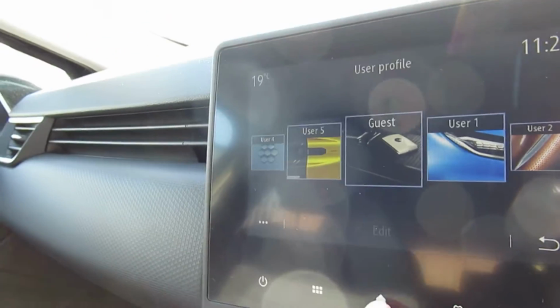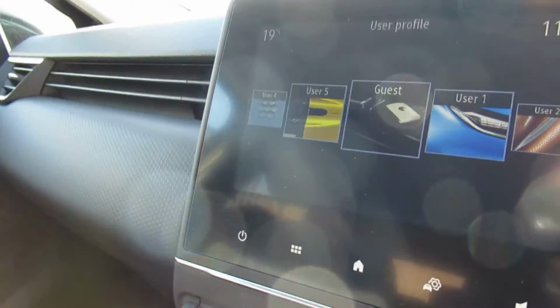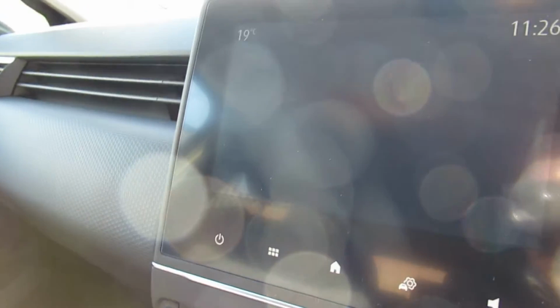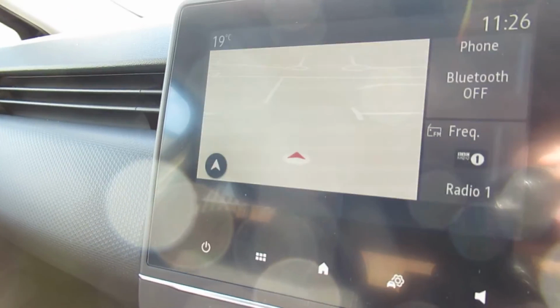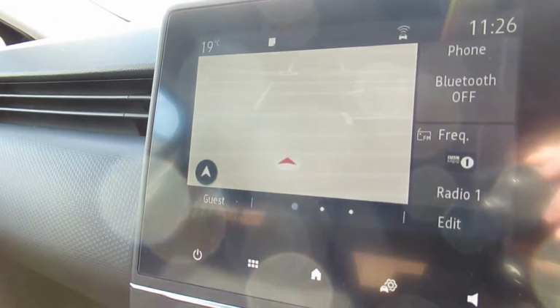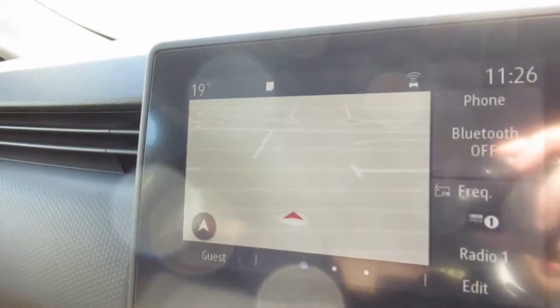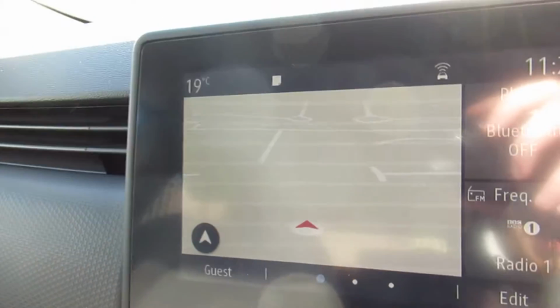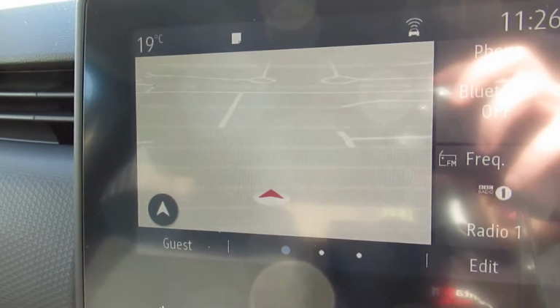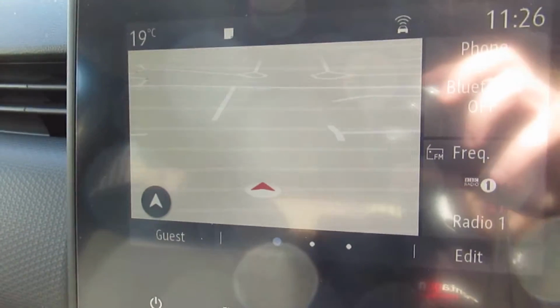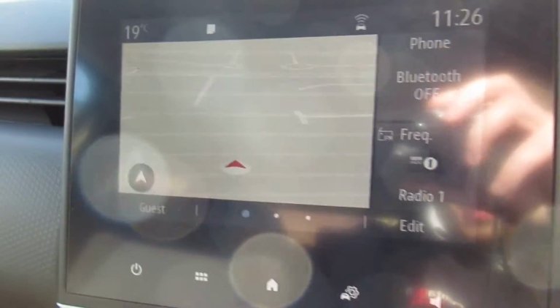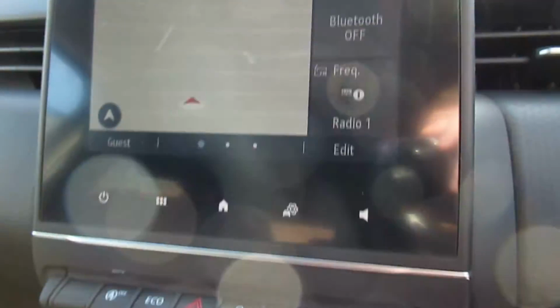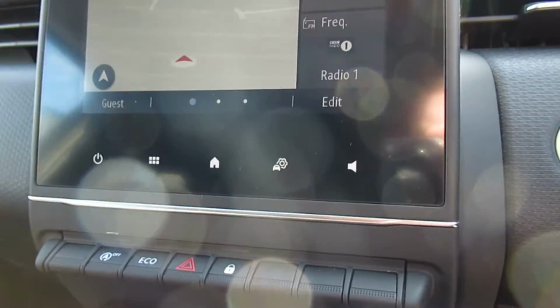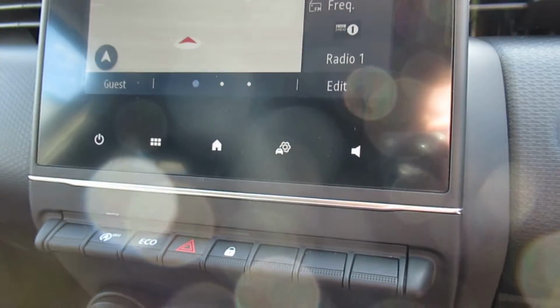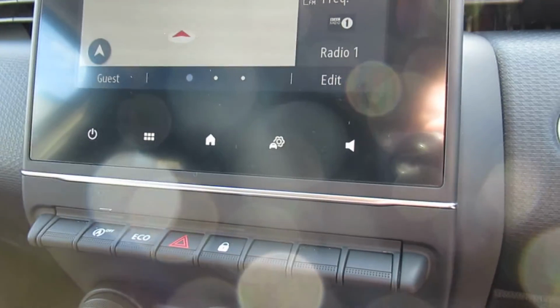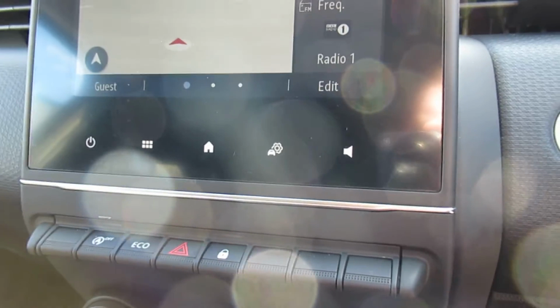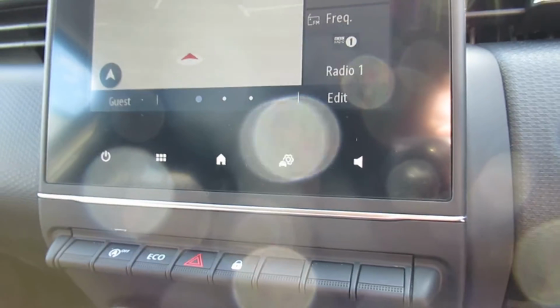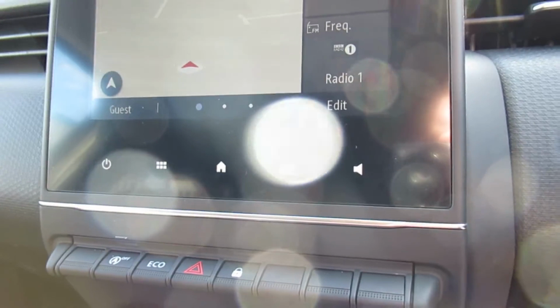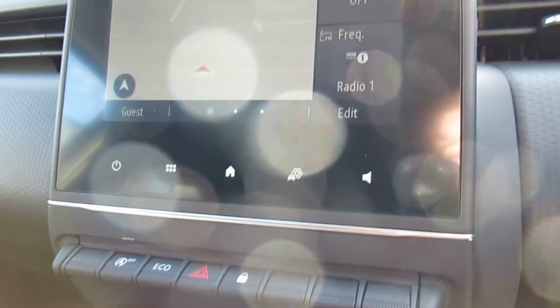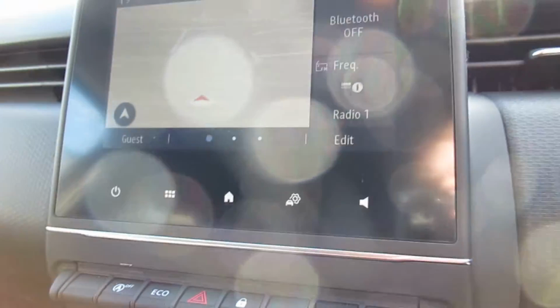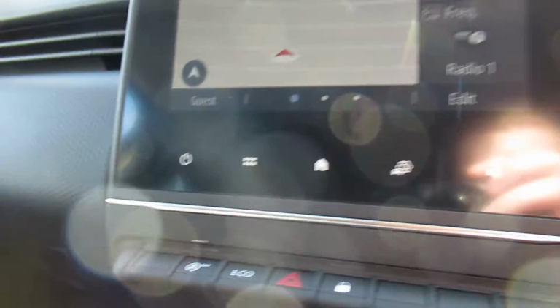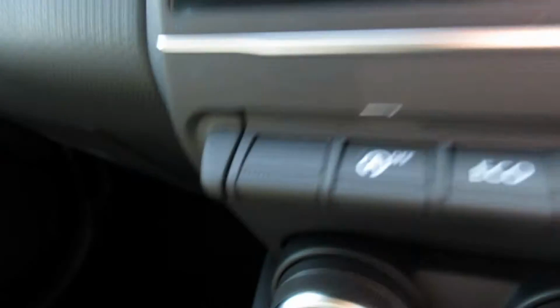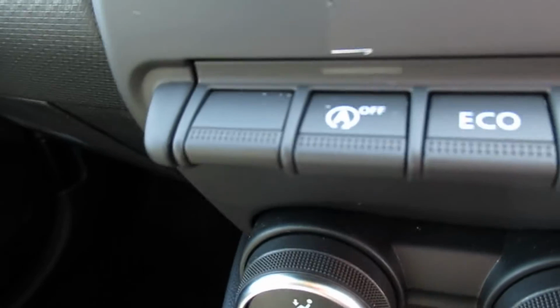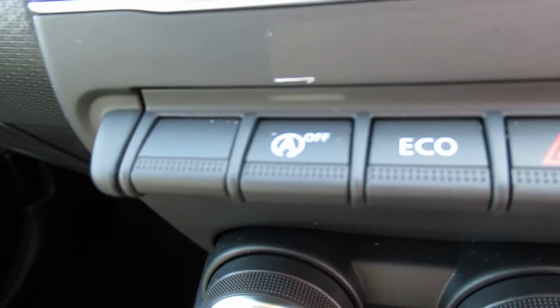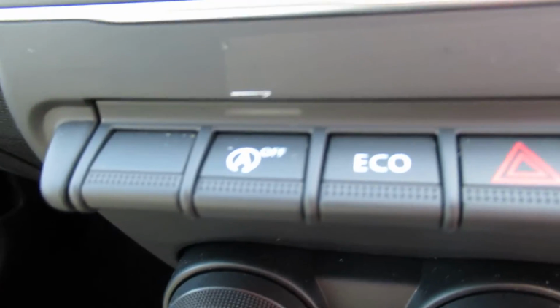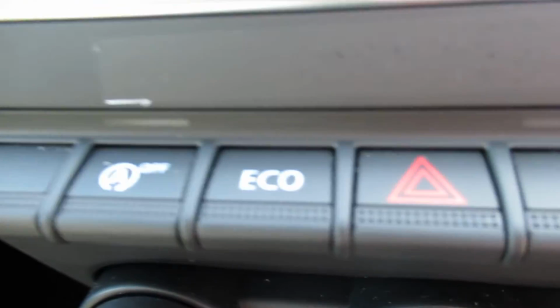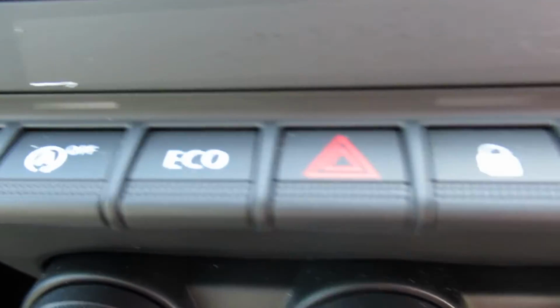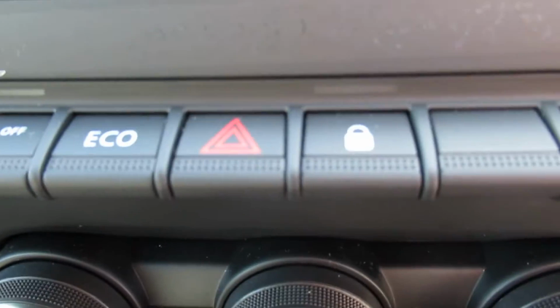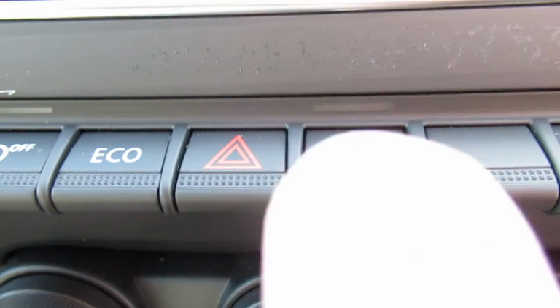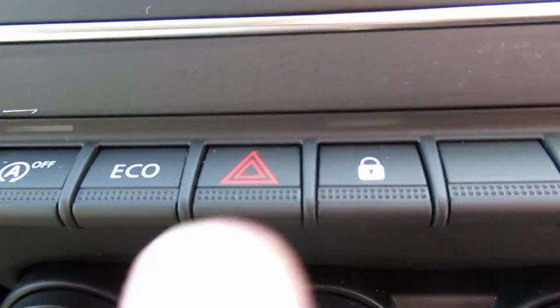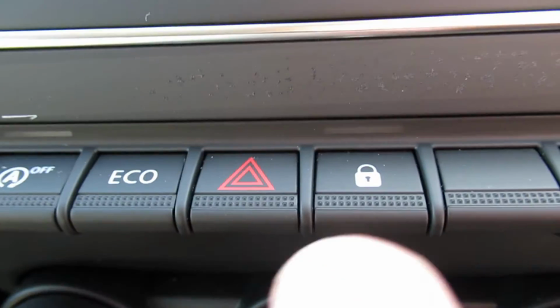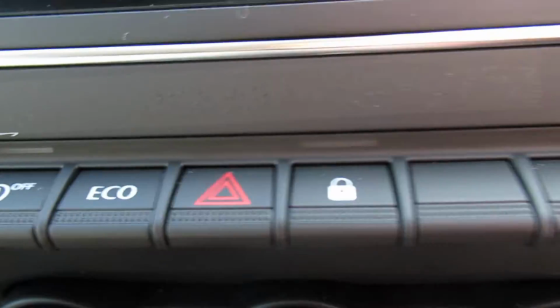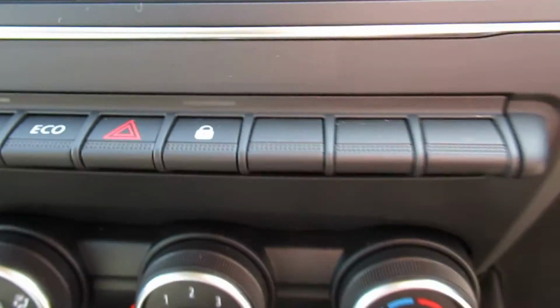It comes with satellite navigation, AM, FM, and DAB radio. There's also auto stop-start, an eco button, hazards, and door lock.